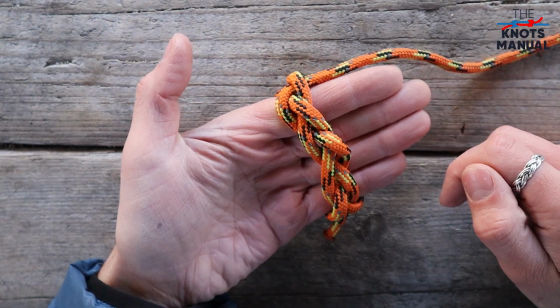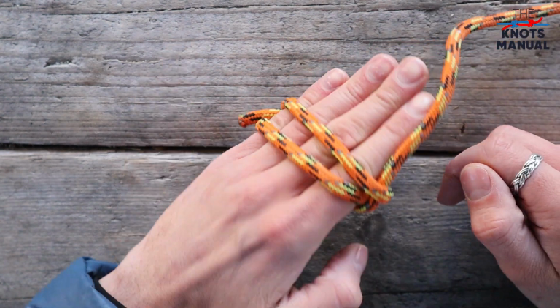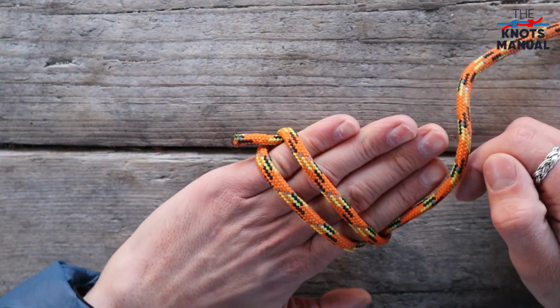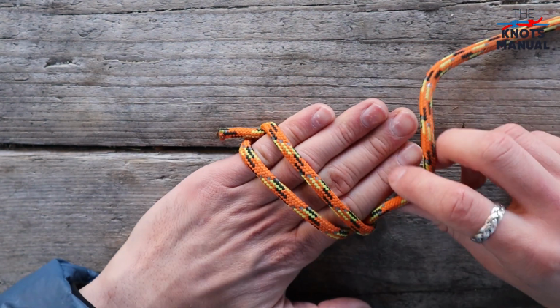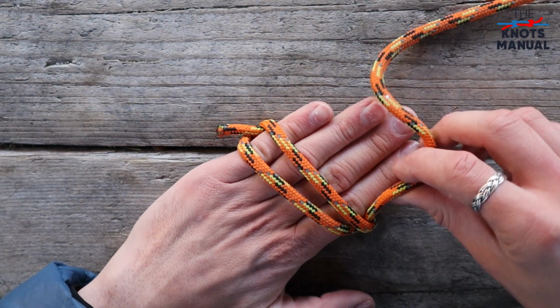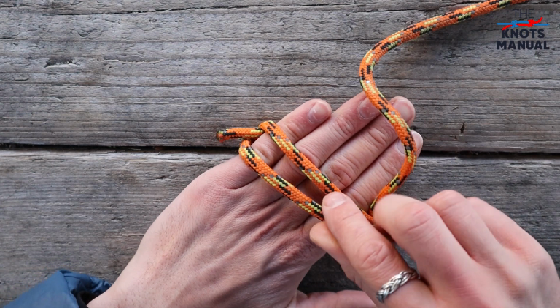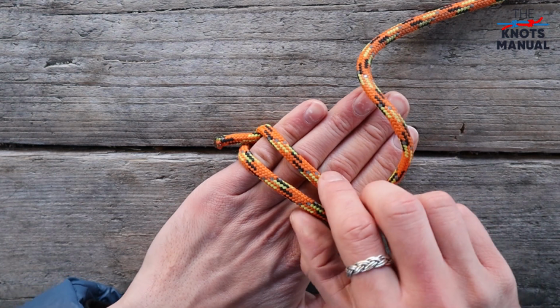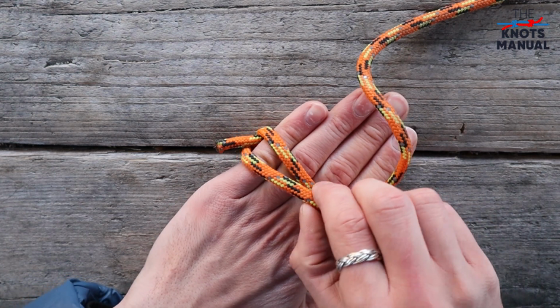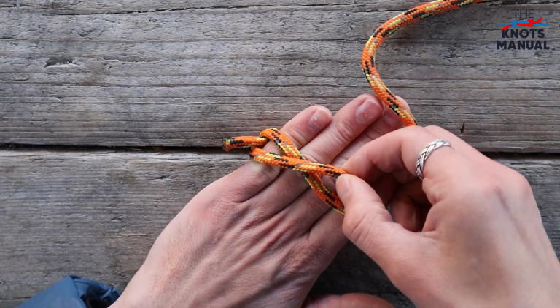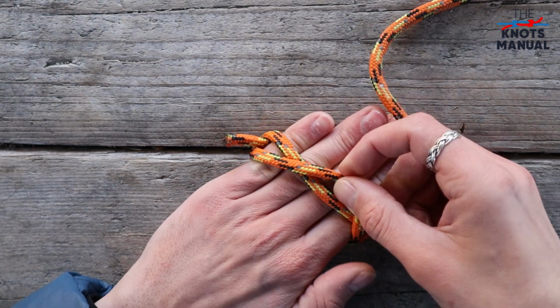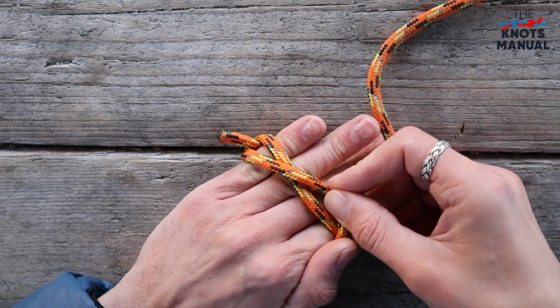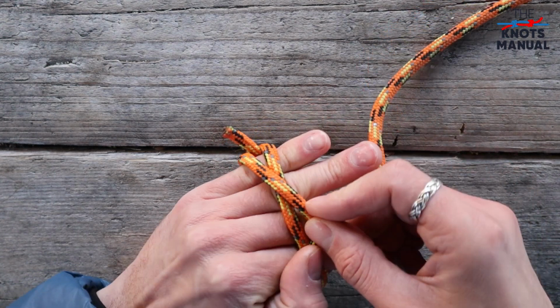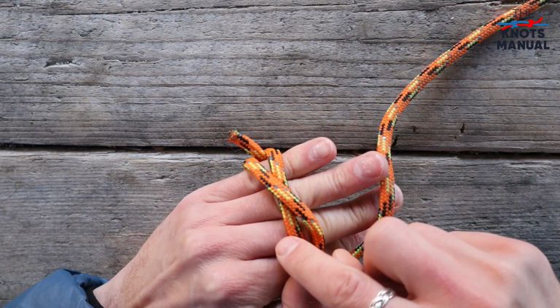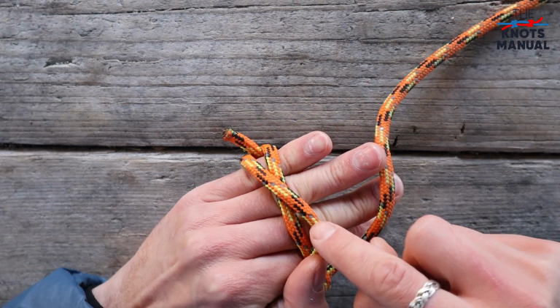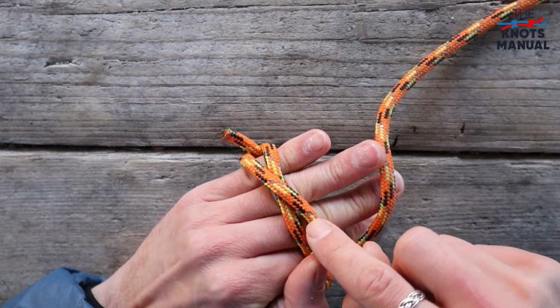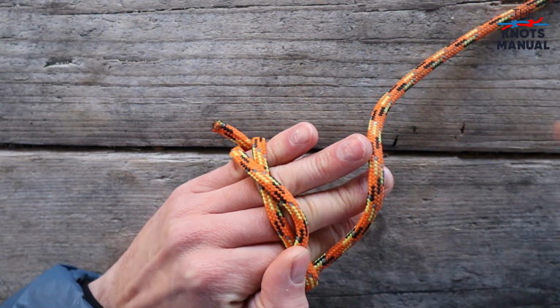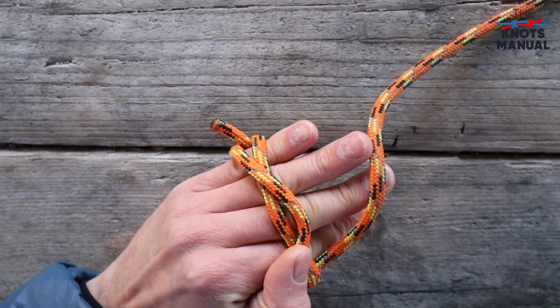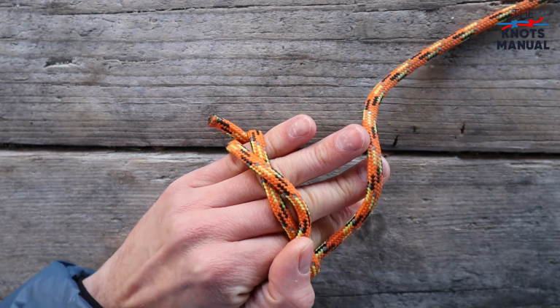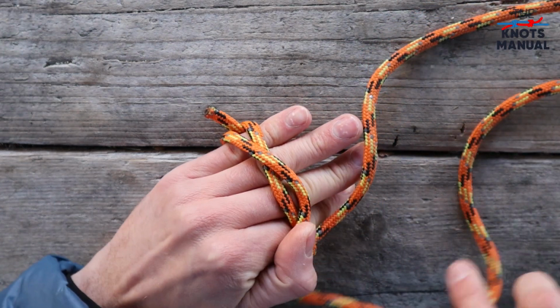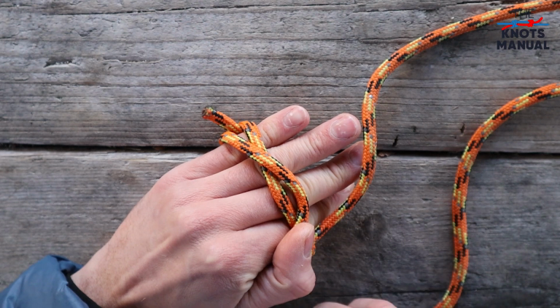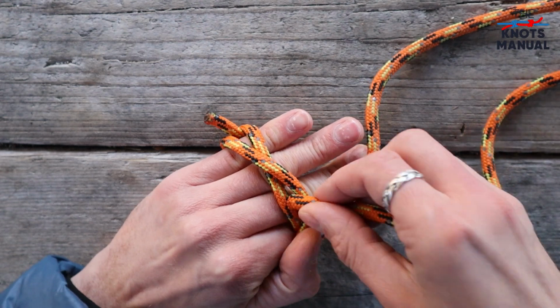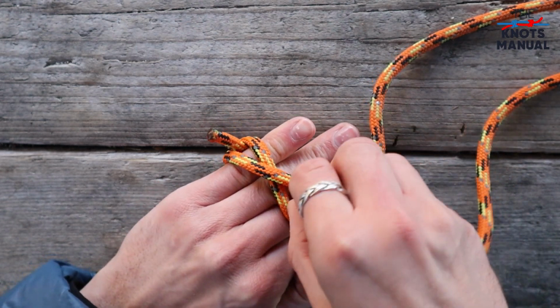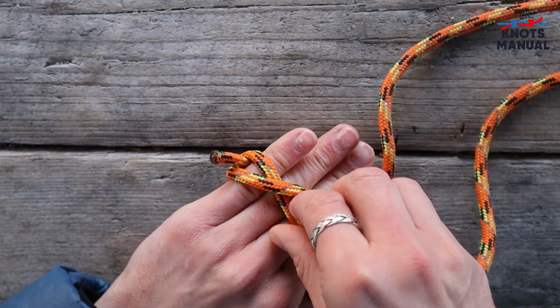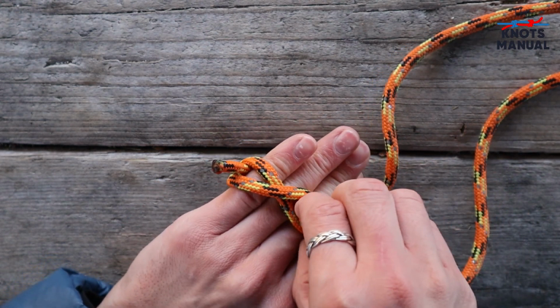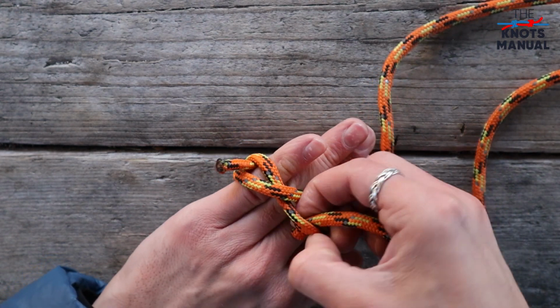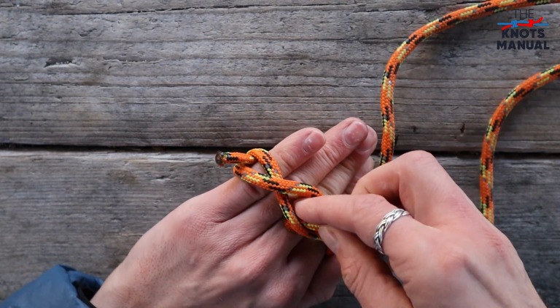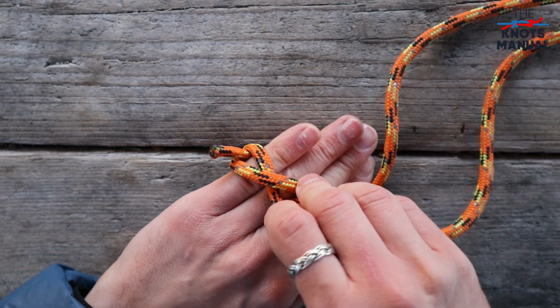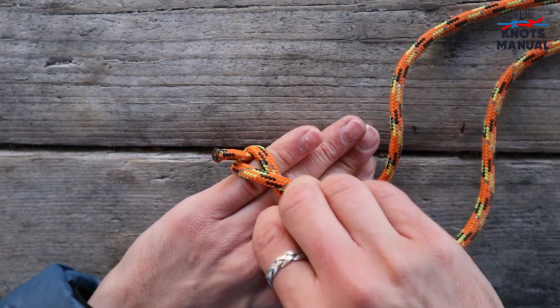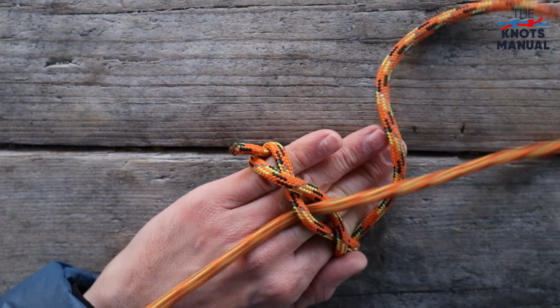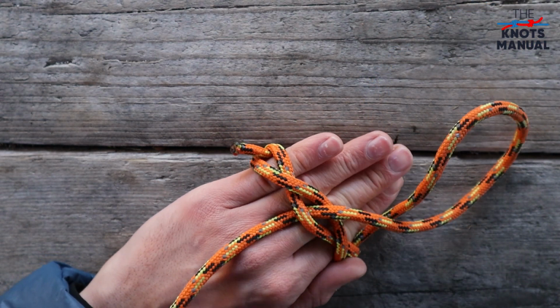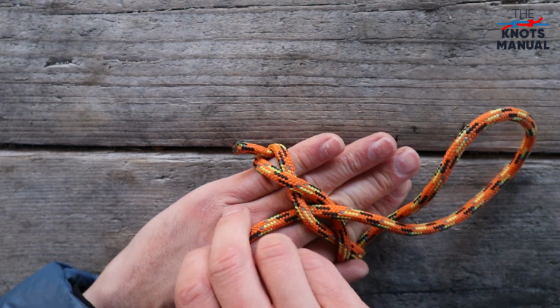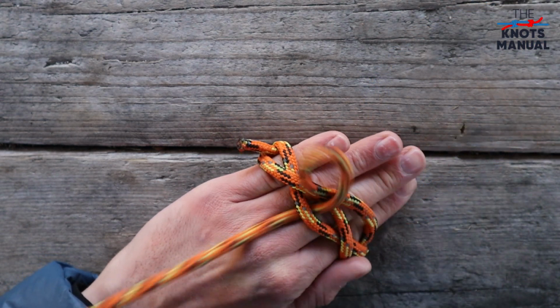Now flip the hand over and over here you need to do the same thing. Cross this strand over this one, go through the middle and exit on the left side.